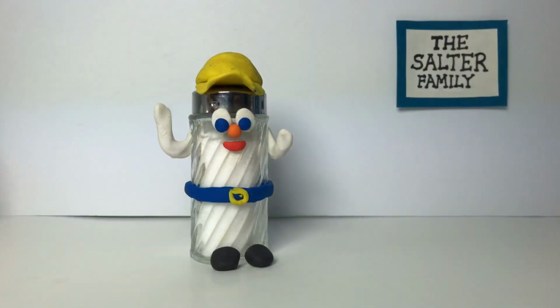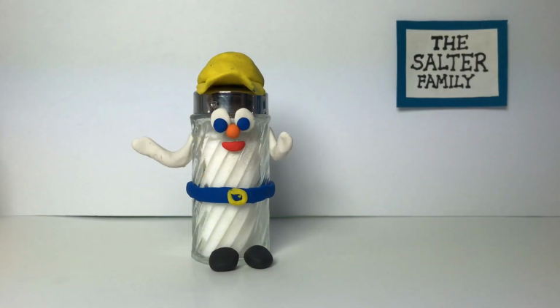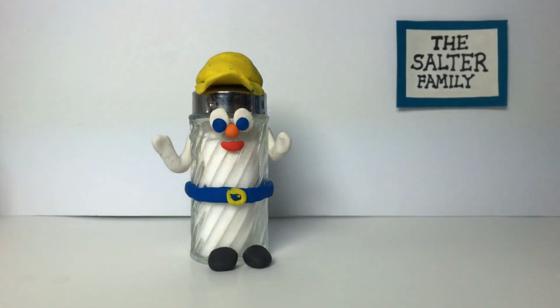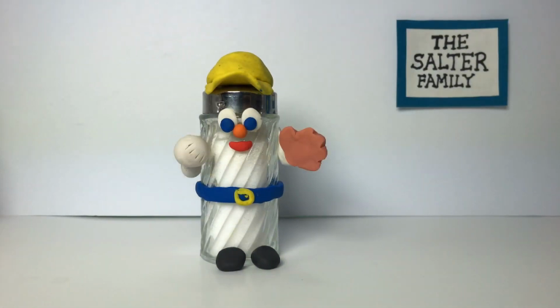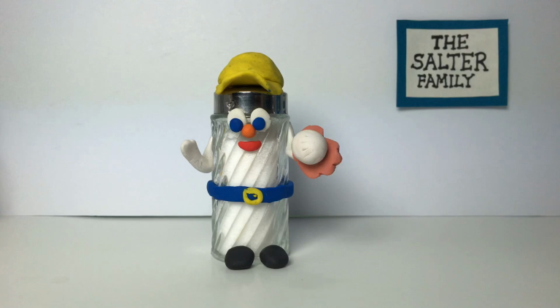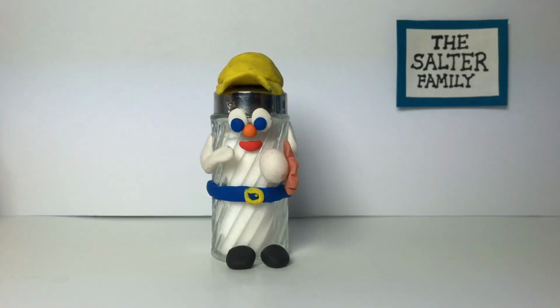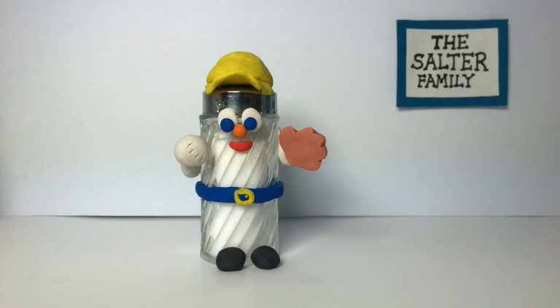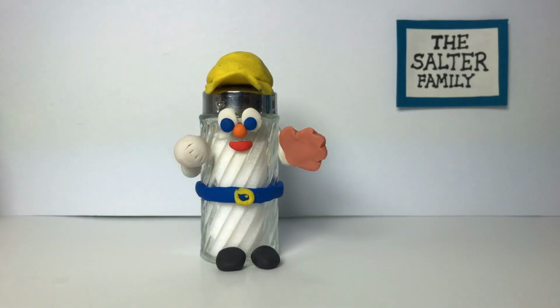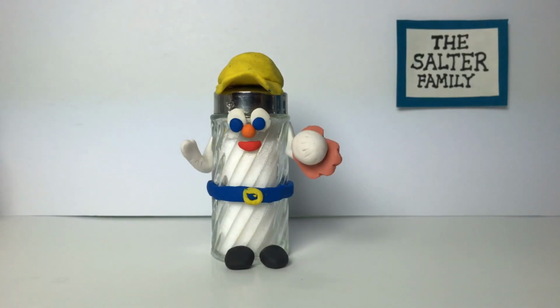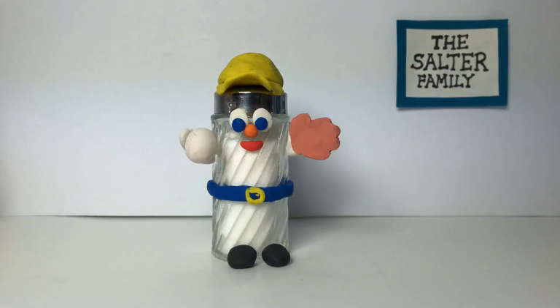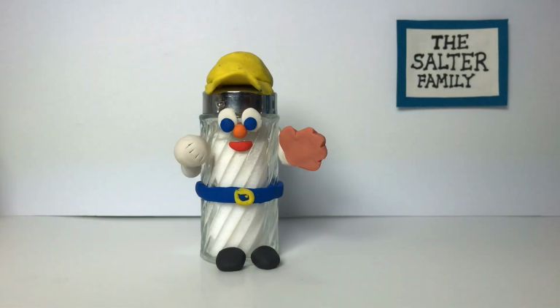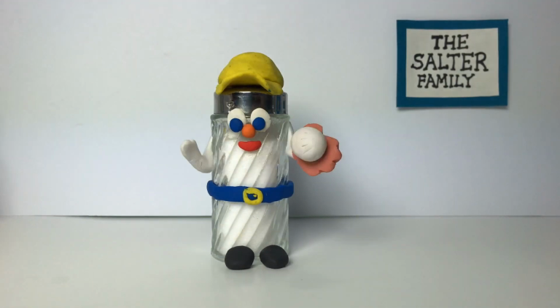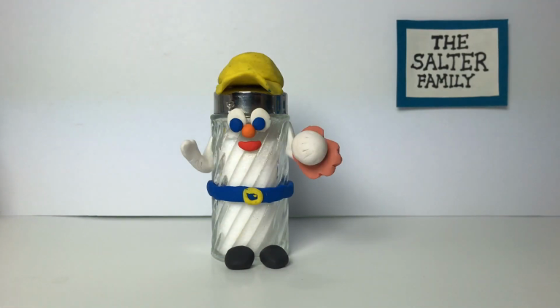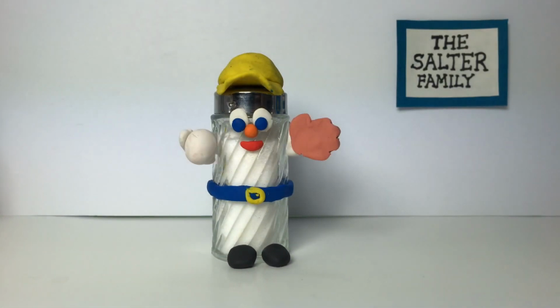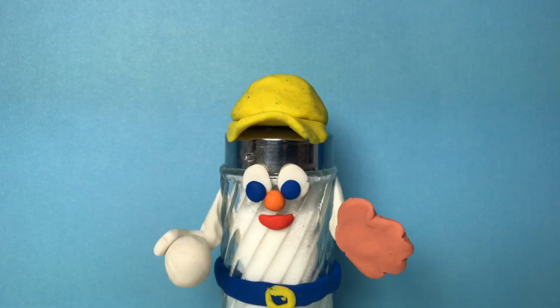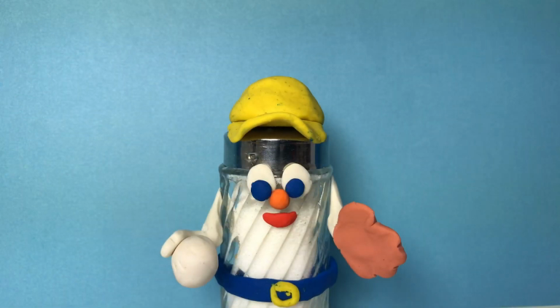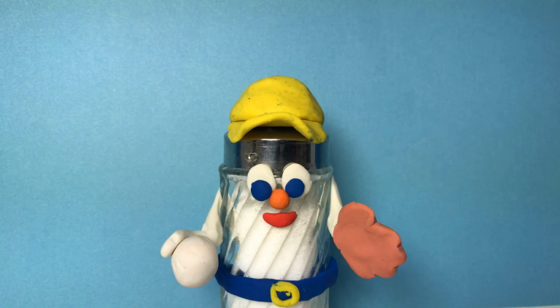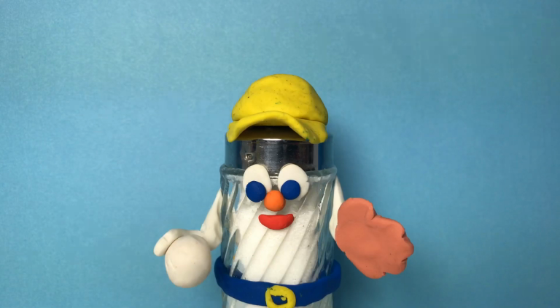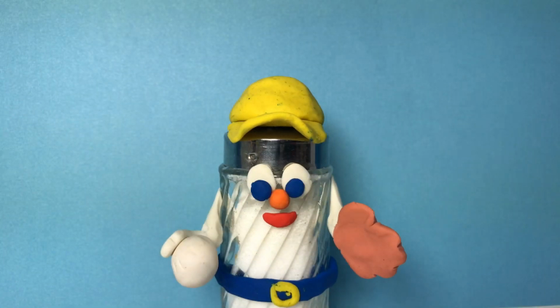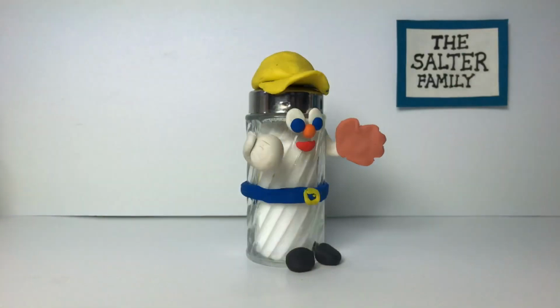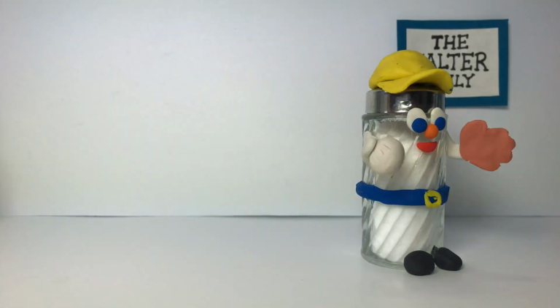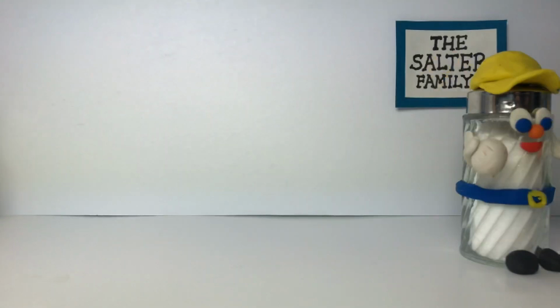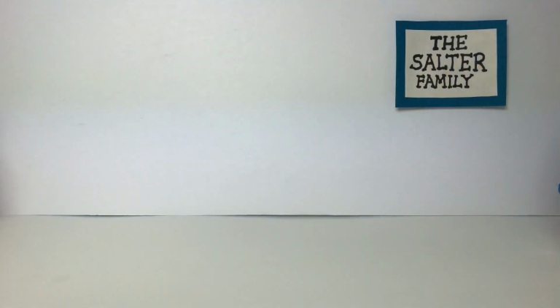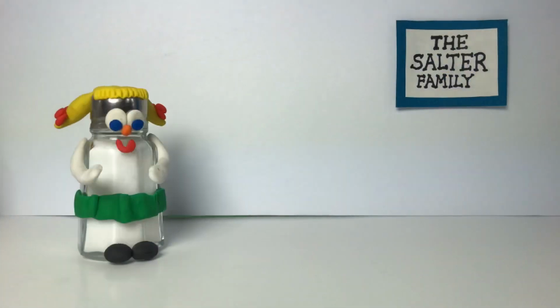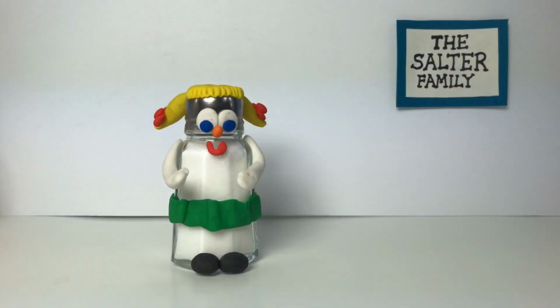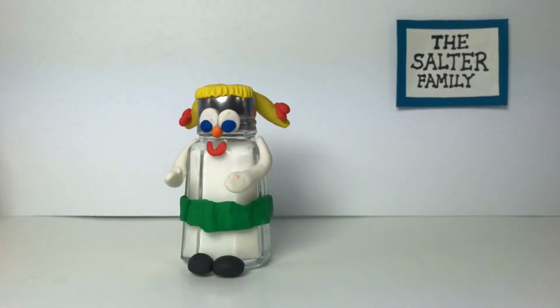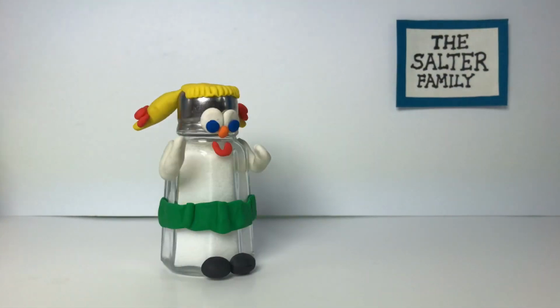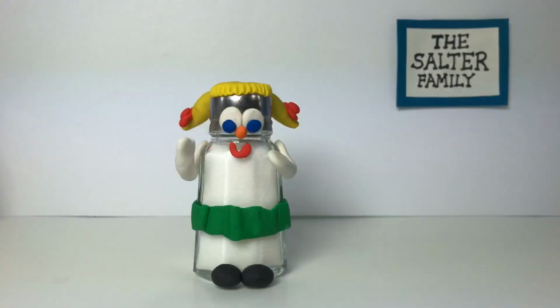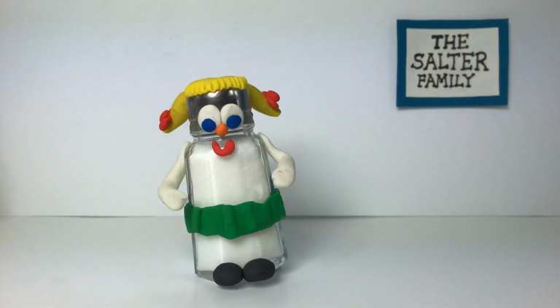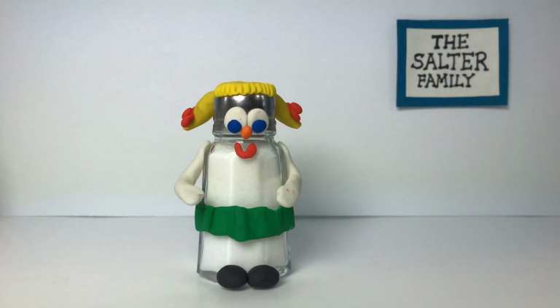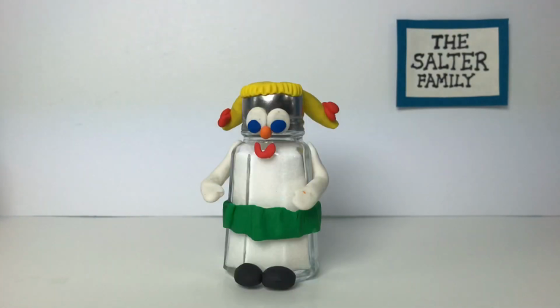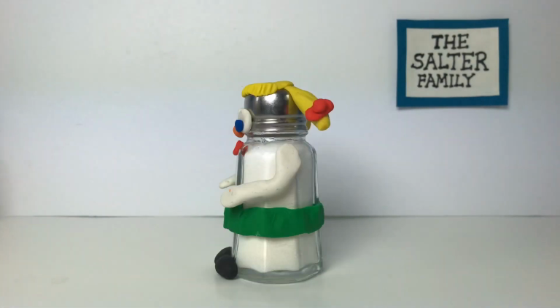The oldest boy named Michael loves baseball. This is Michael's sister, Sally, and Sally loves to dance.